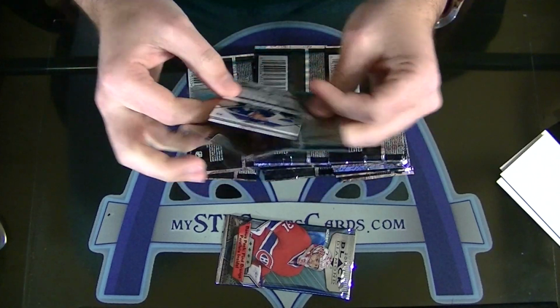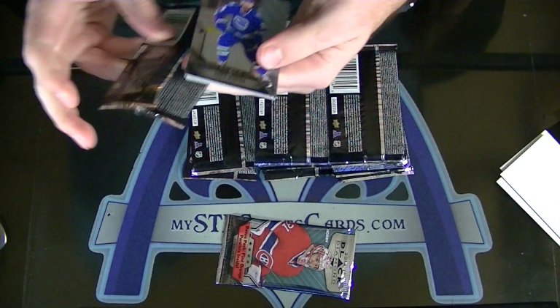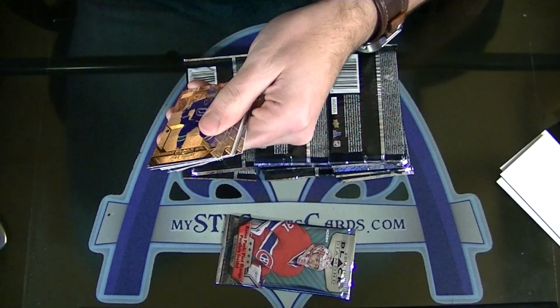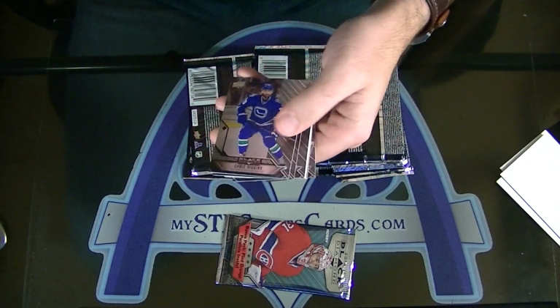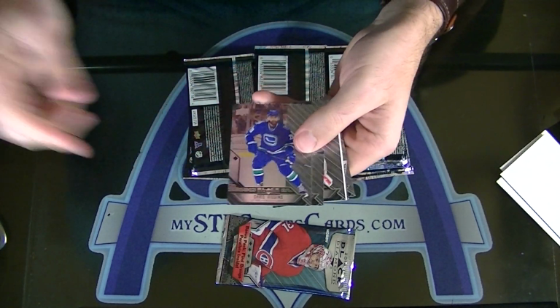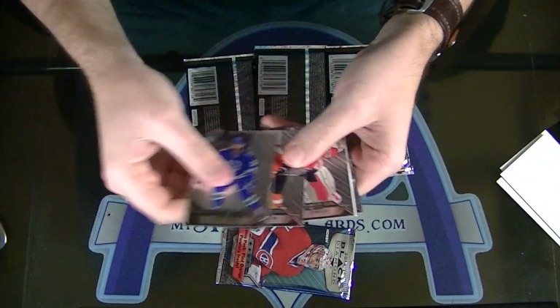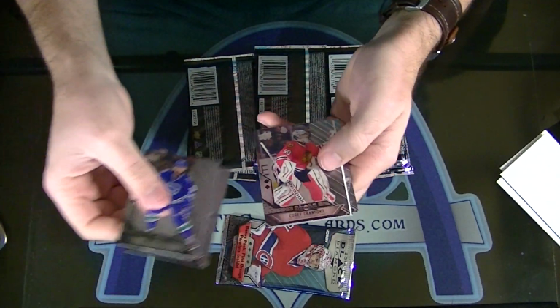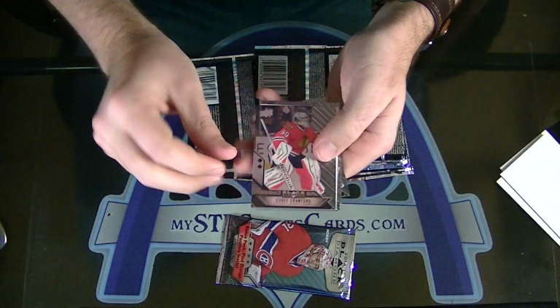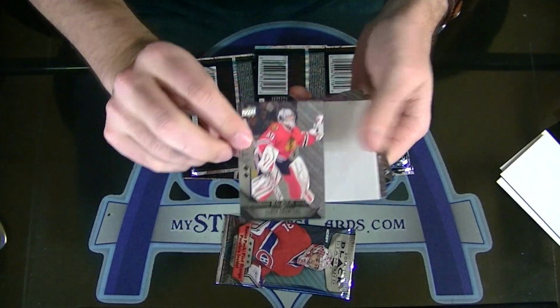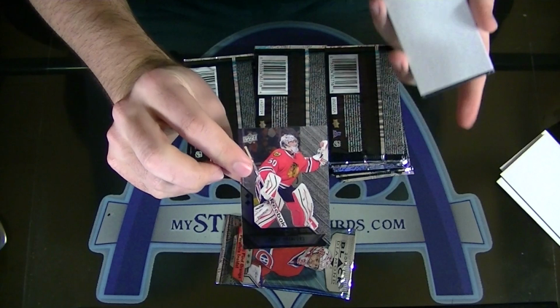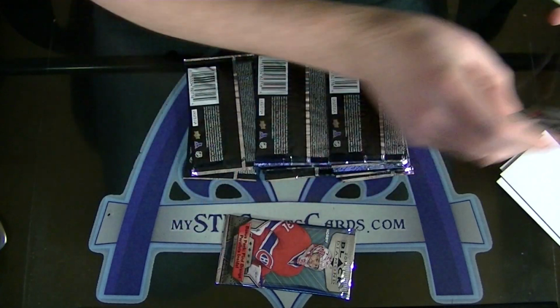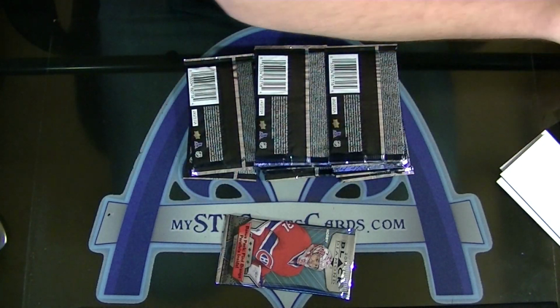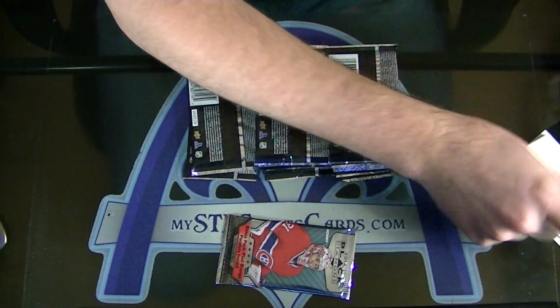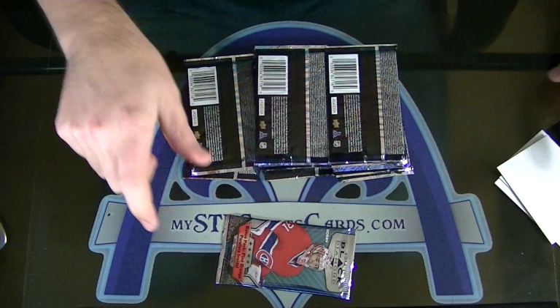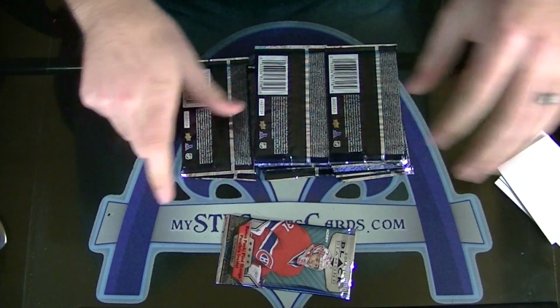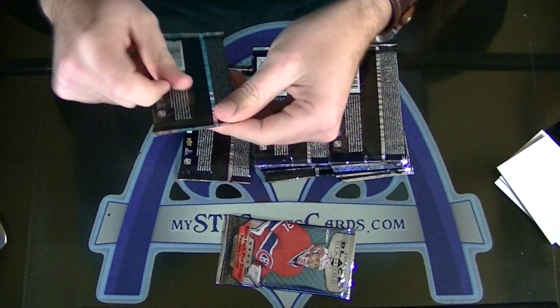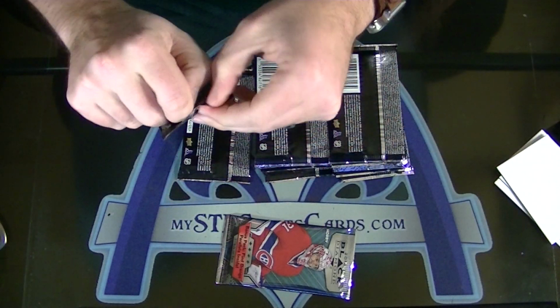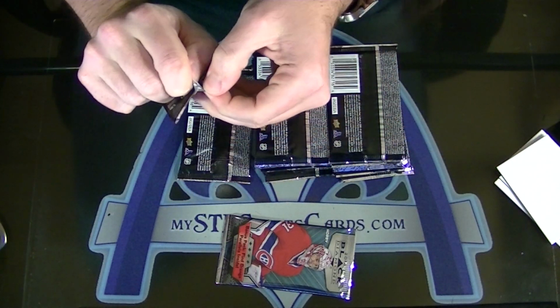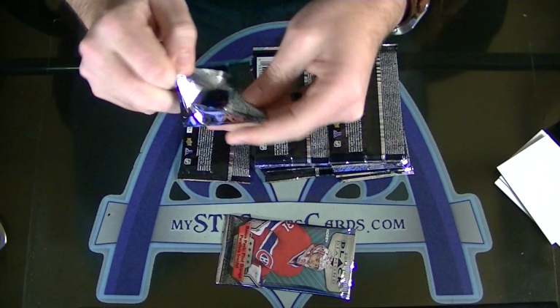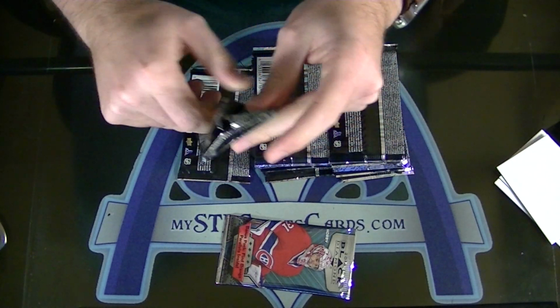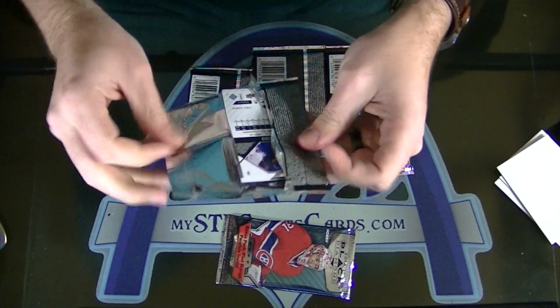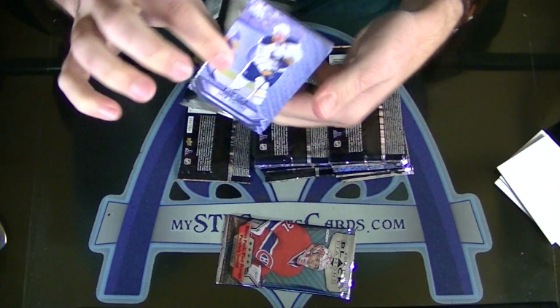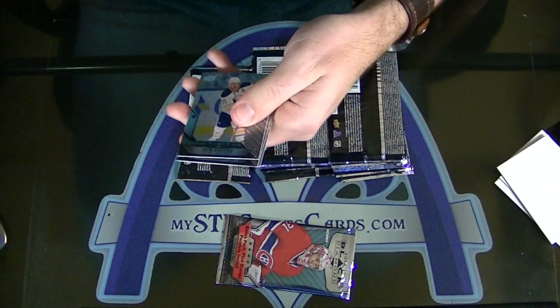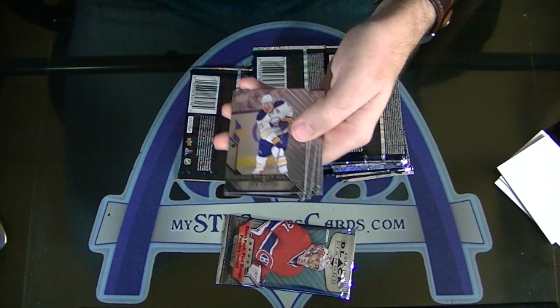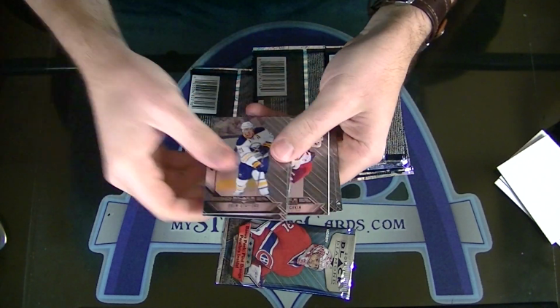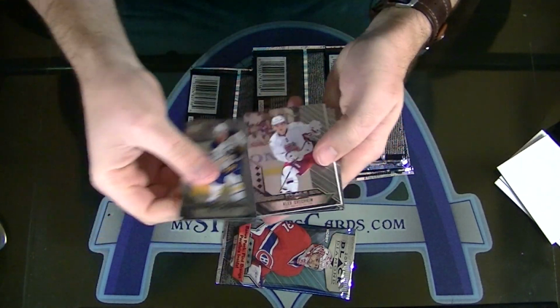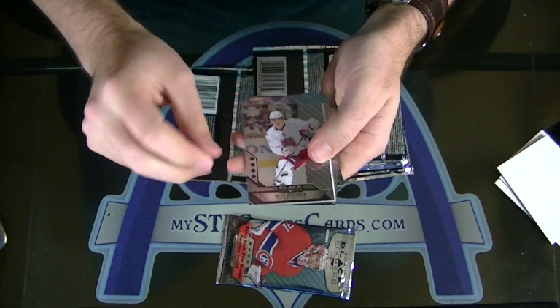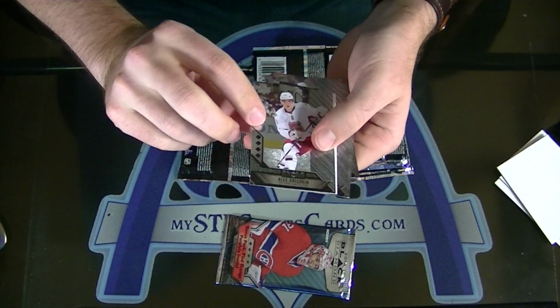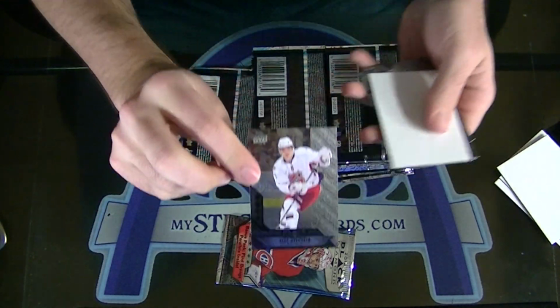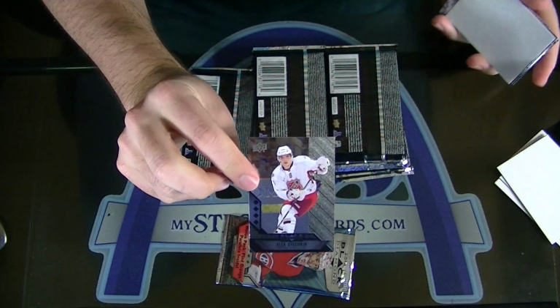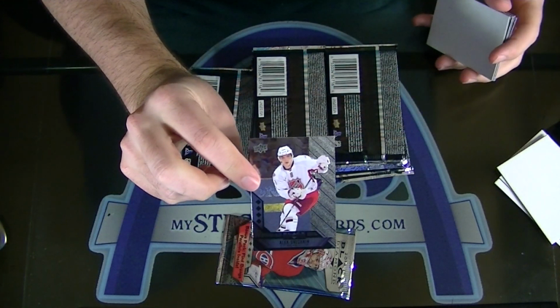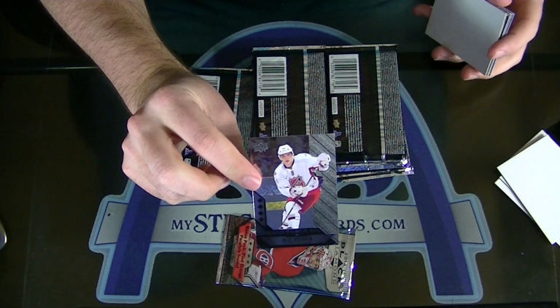The double hitter box. Double of Corey Crawford for the Hawks. Alex Ovechkin for the Capitals quad.